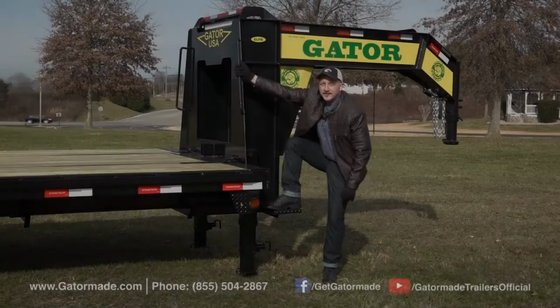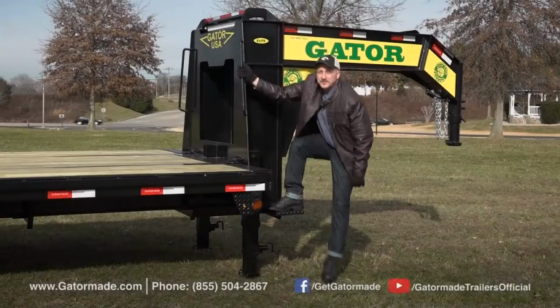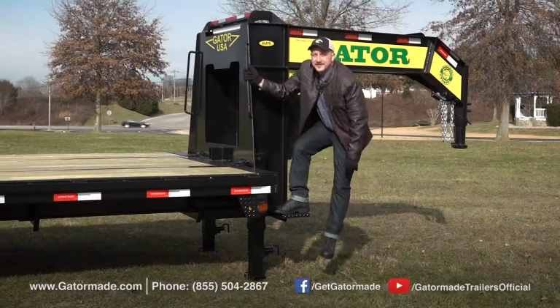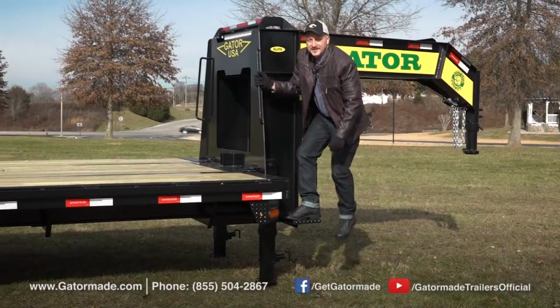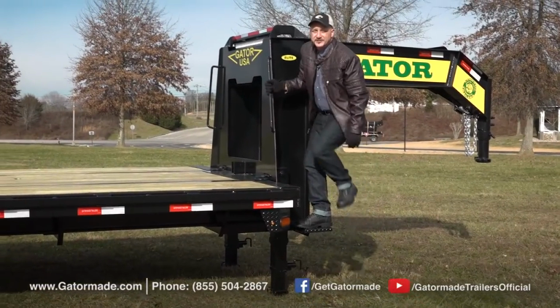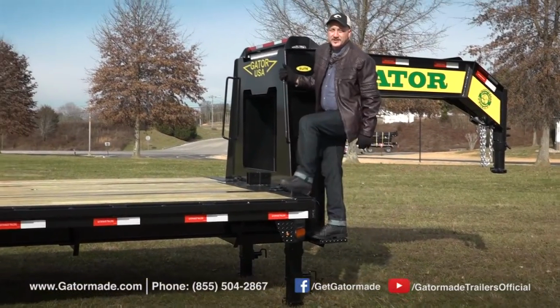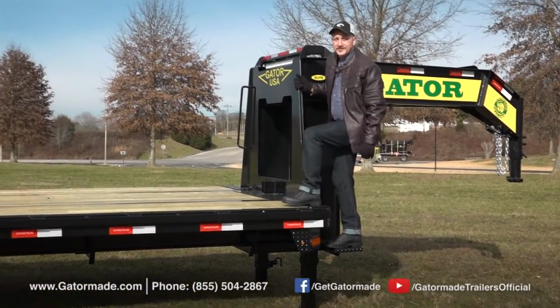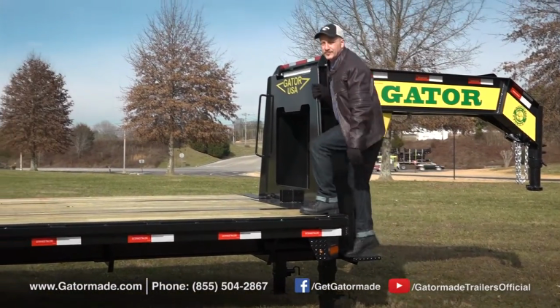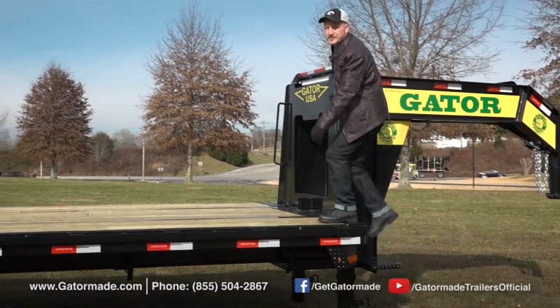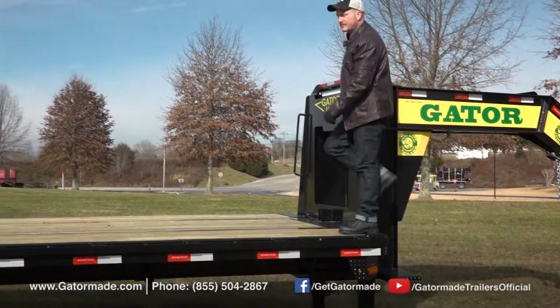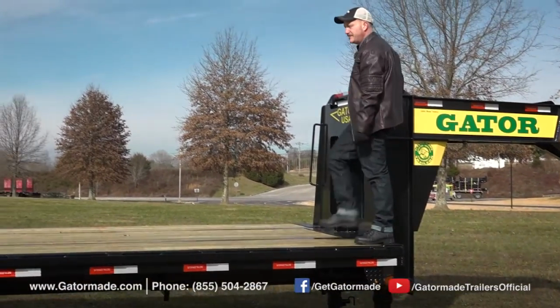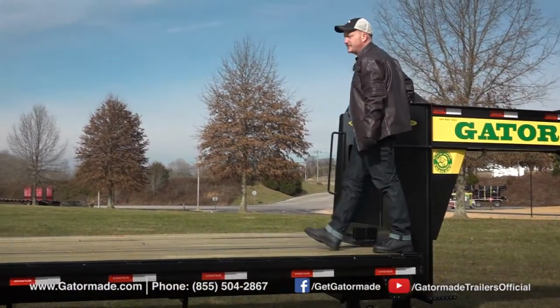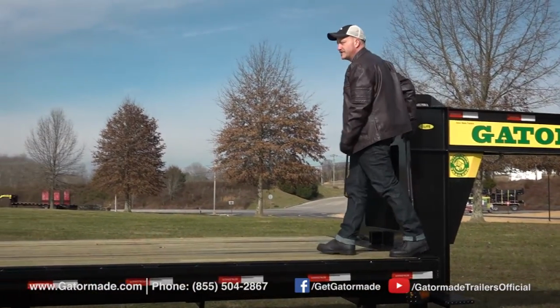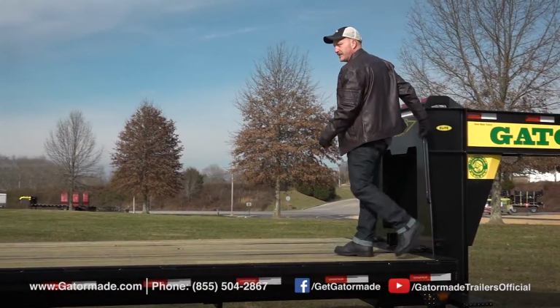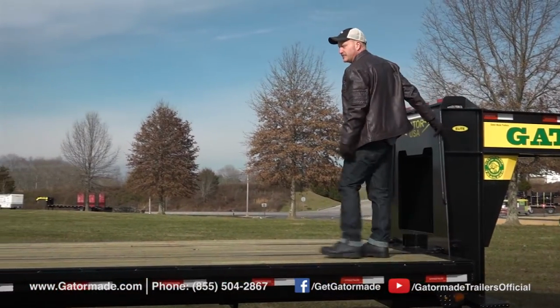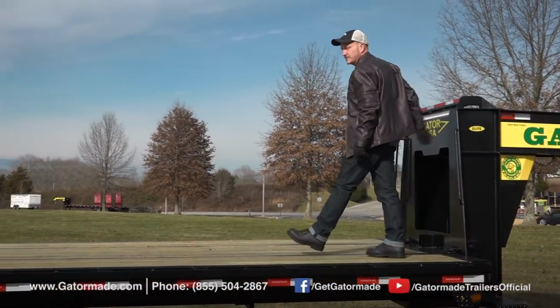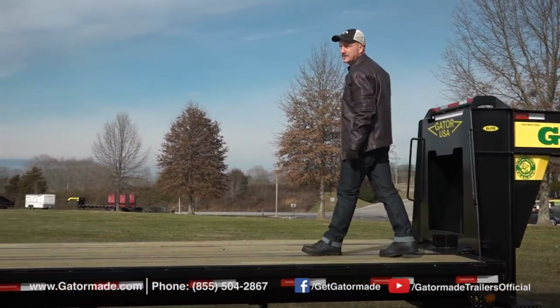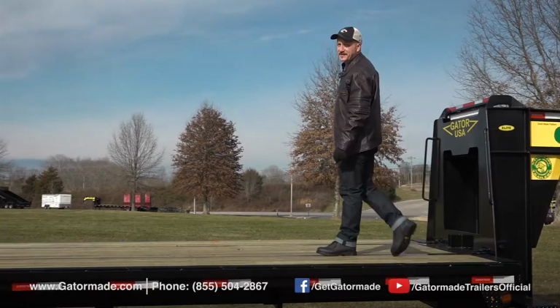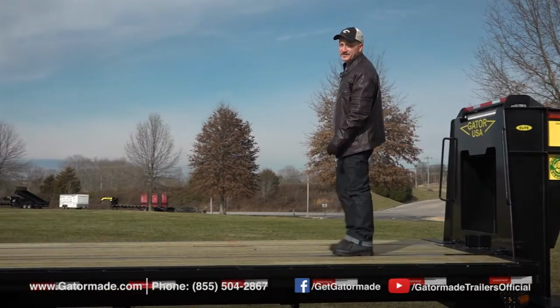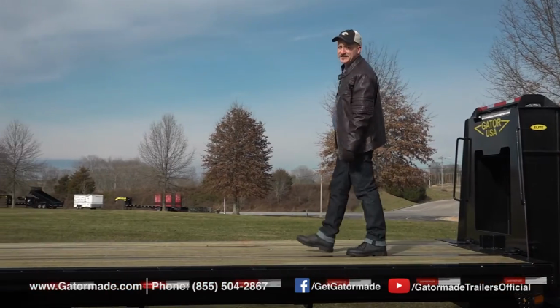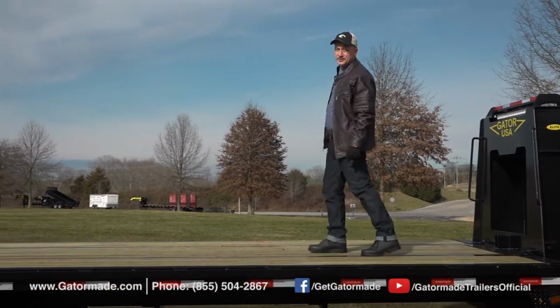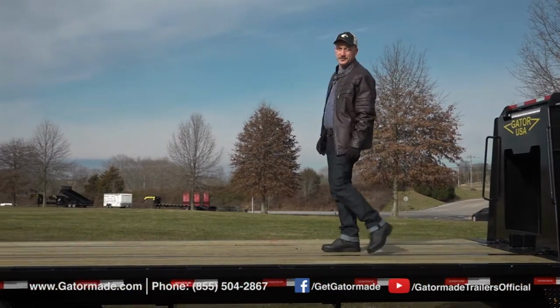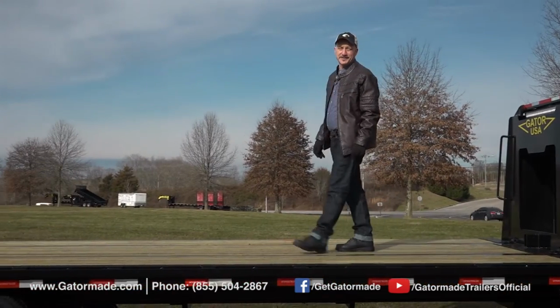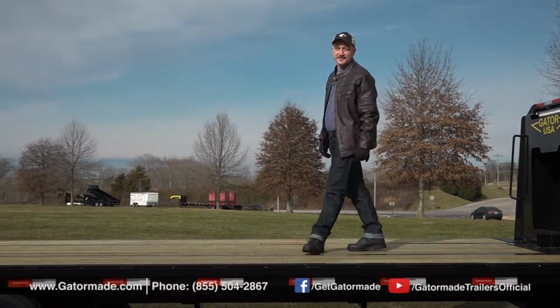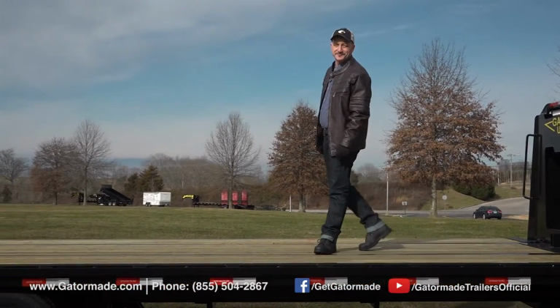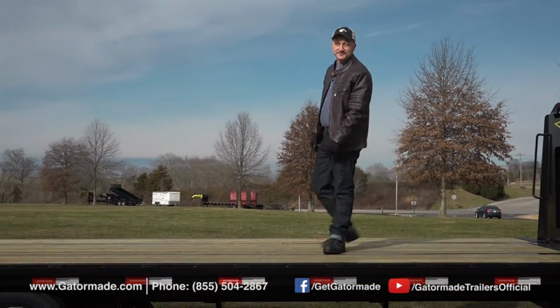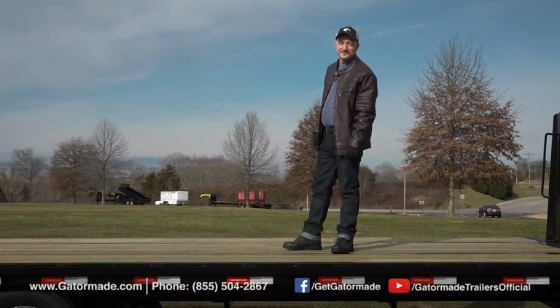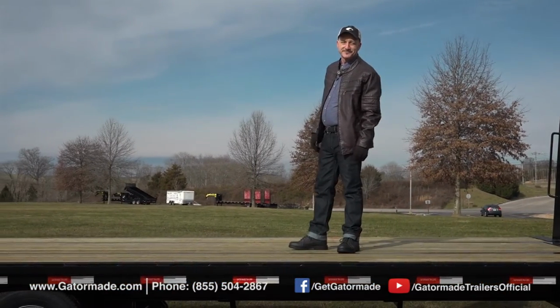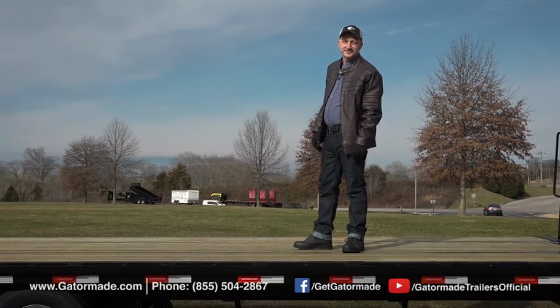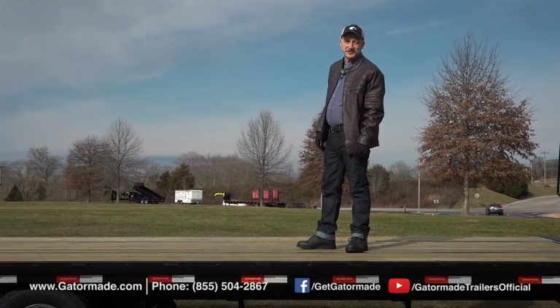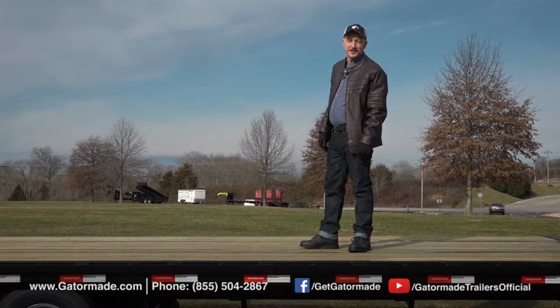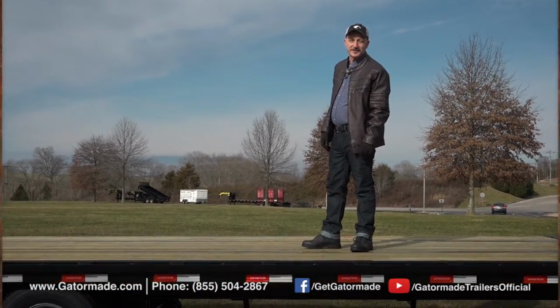Howdy folks, Guy Jones here, reviewing some of the key features of the all-new 20 Plus 5 Tandem Dual Gooseneck Elite. Let's jump right on in.